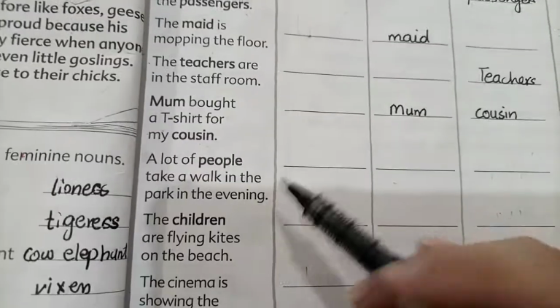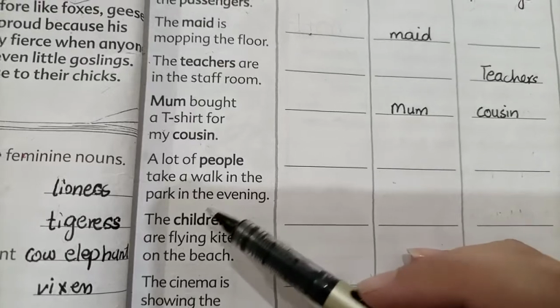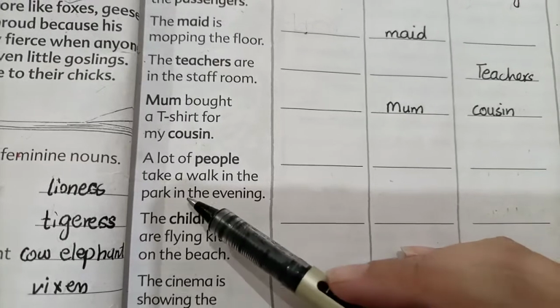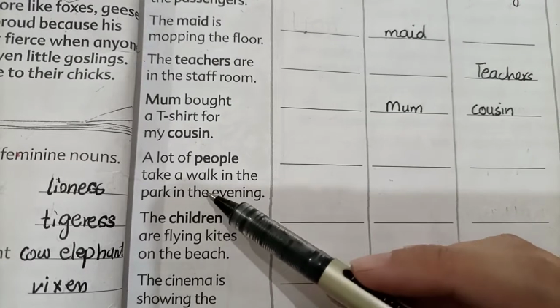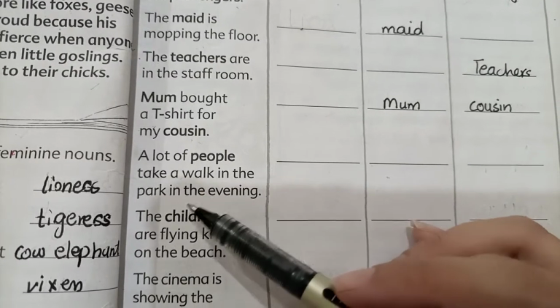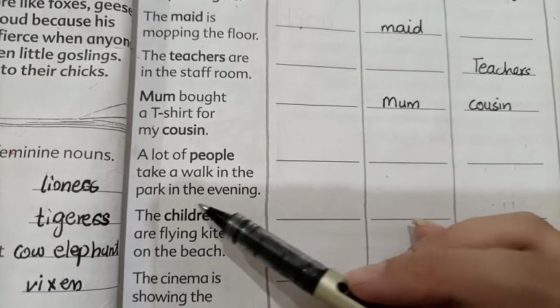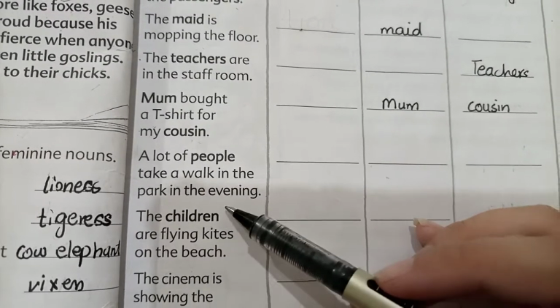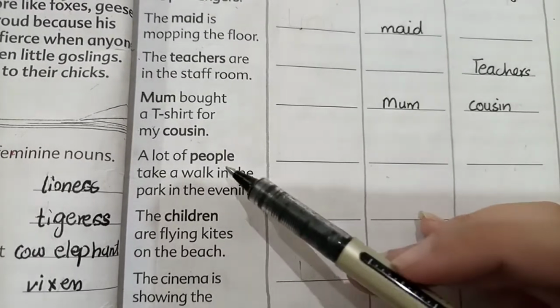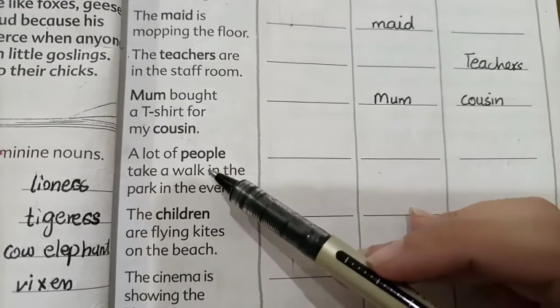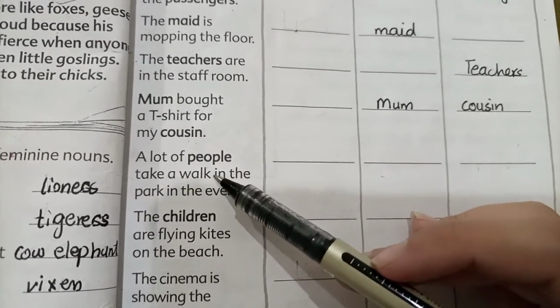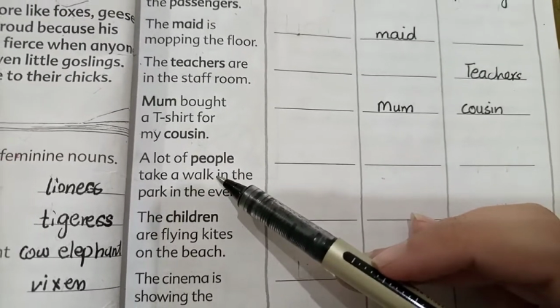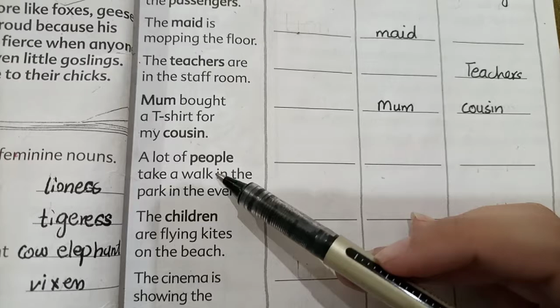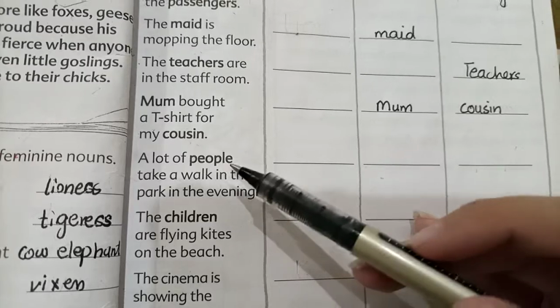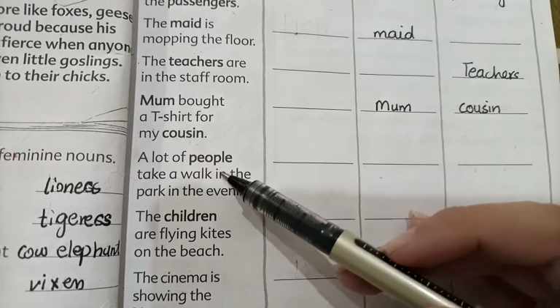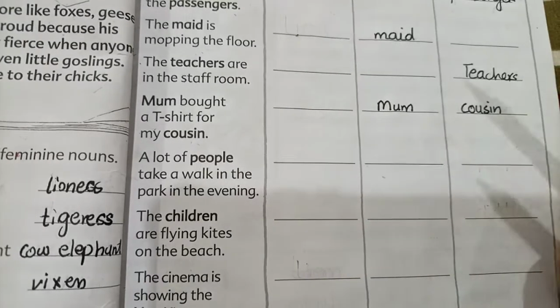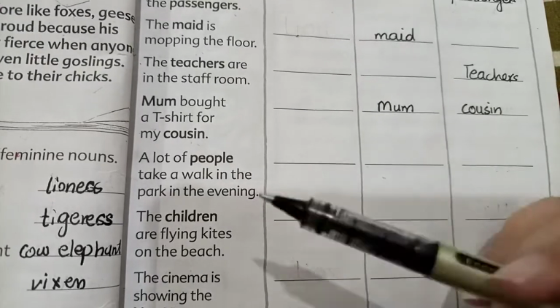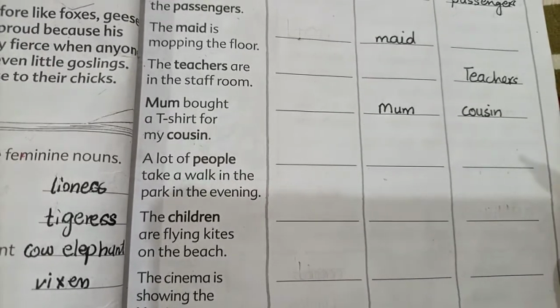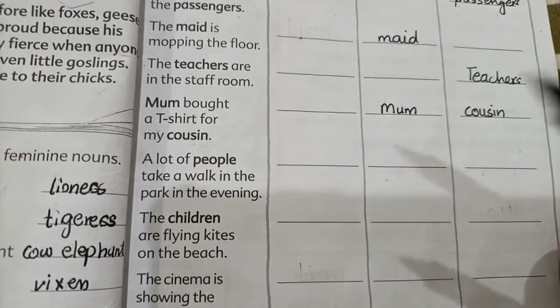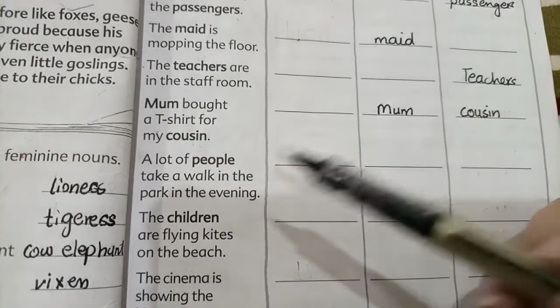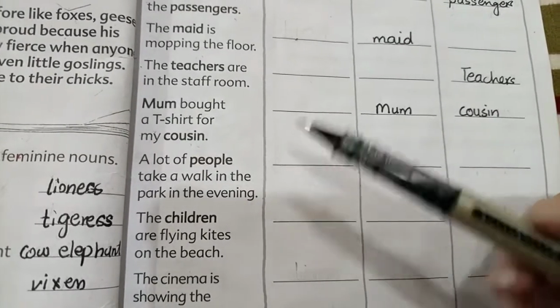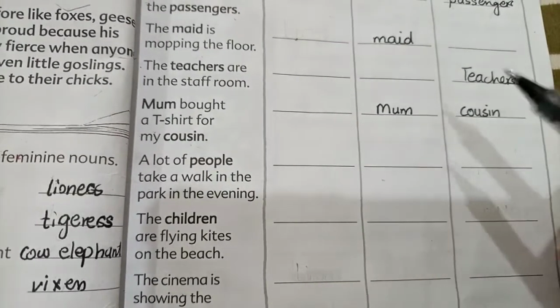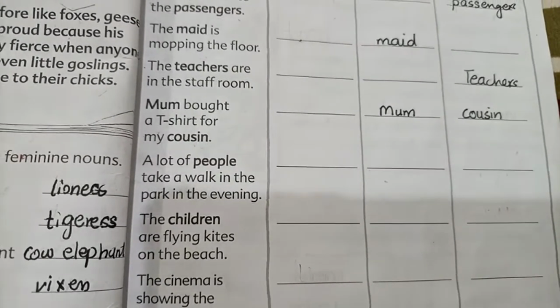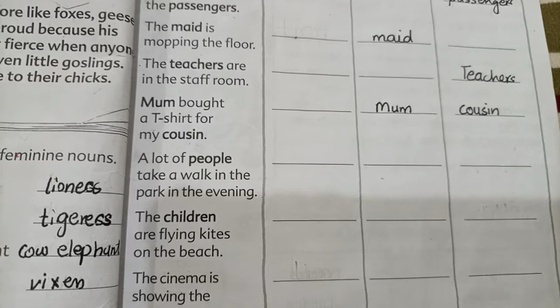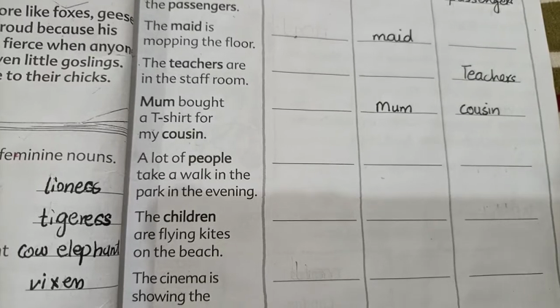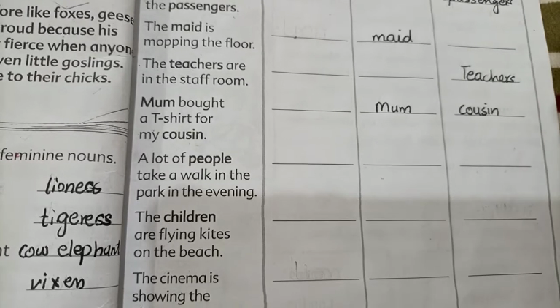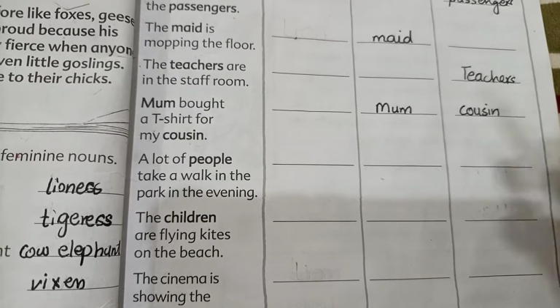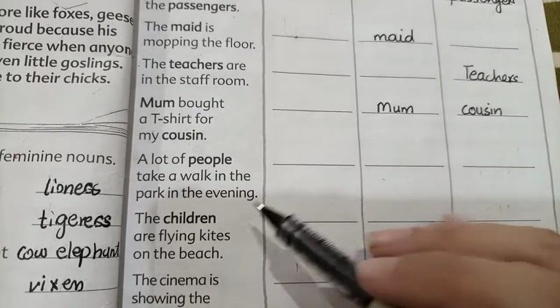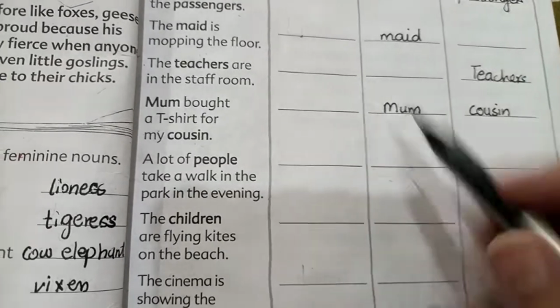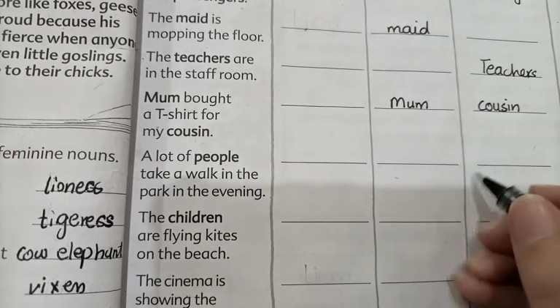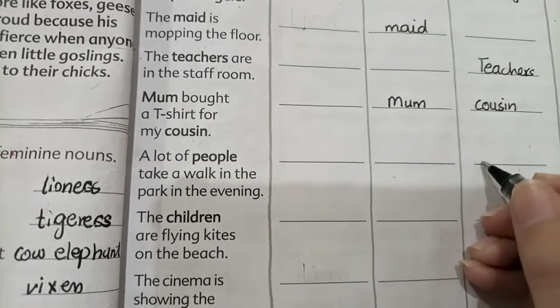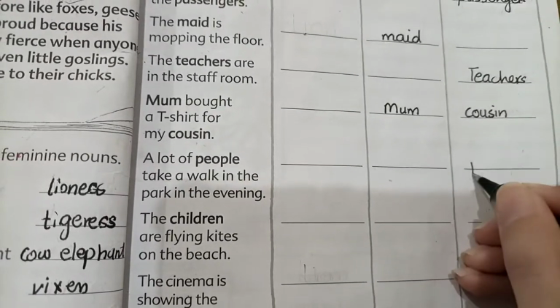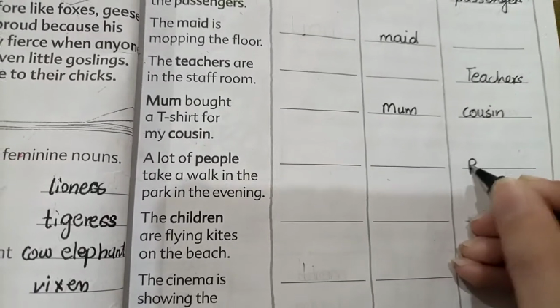'A lot of people take a walk in the park in the evening.' People refers to both male and female, so we write people in the common gender noun column.